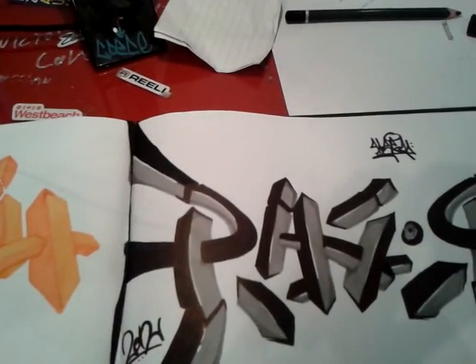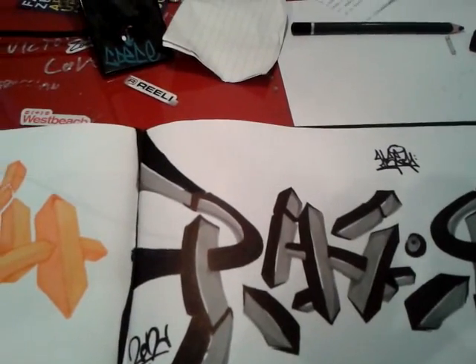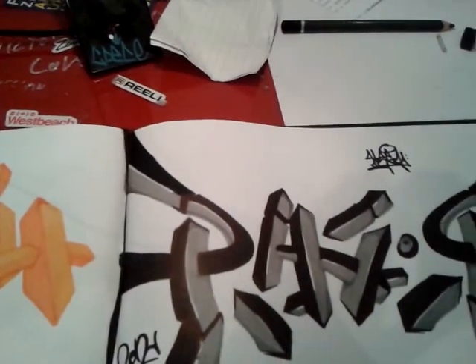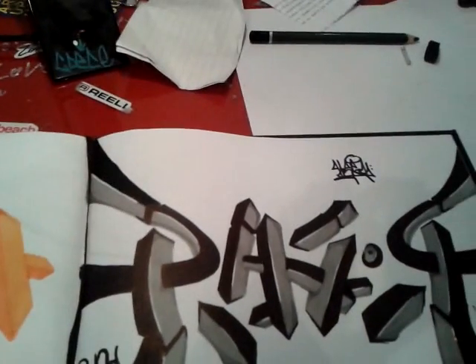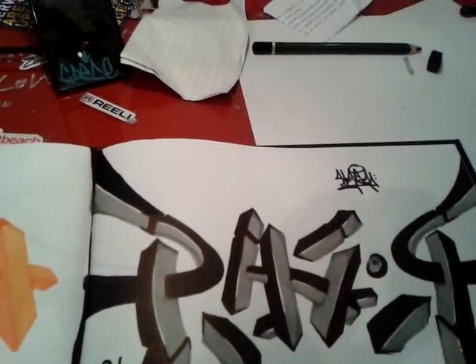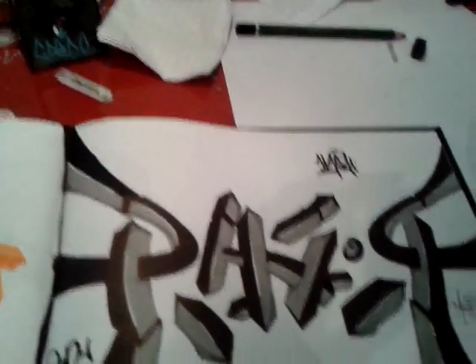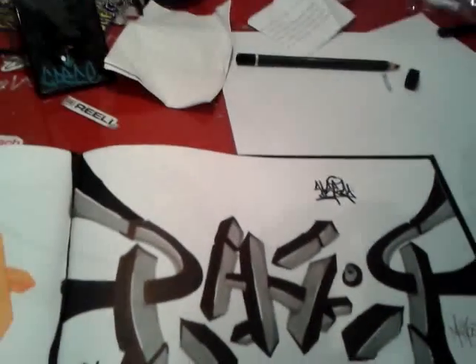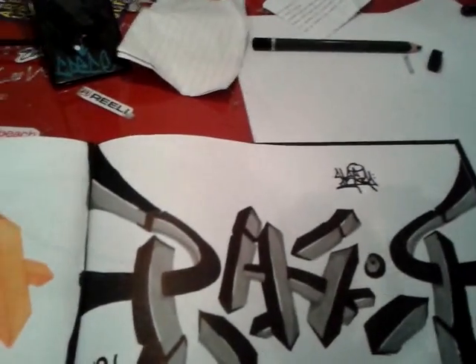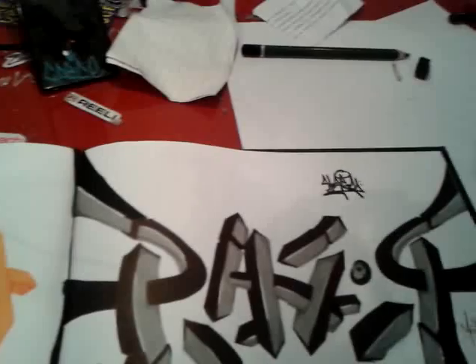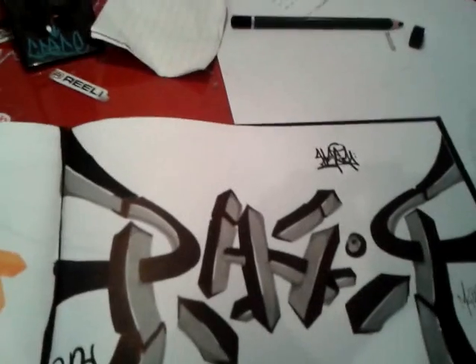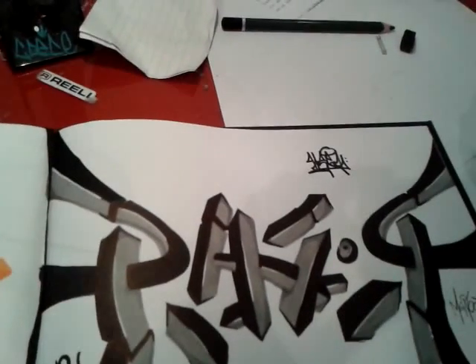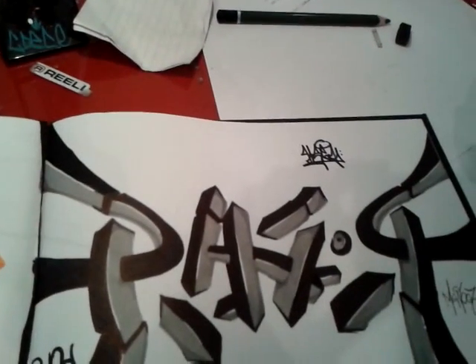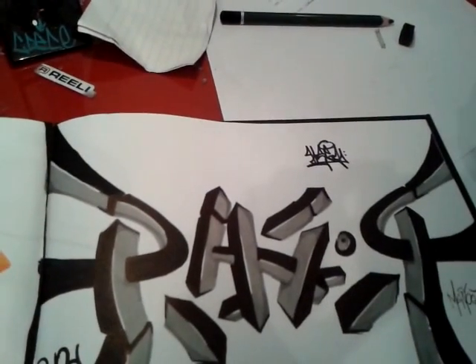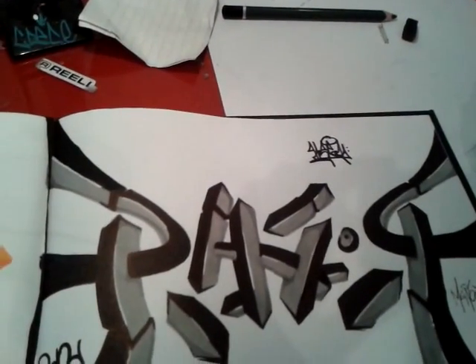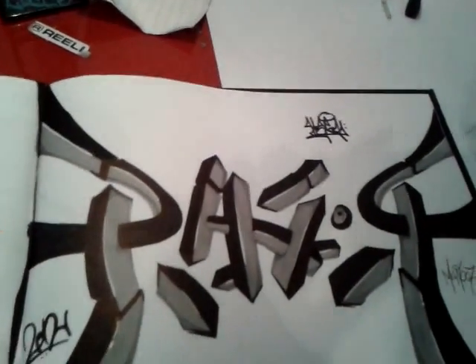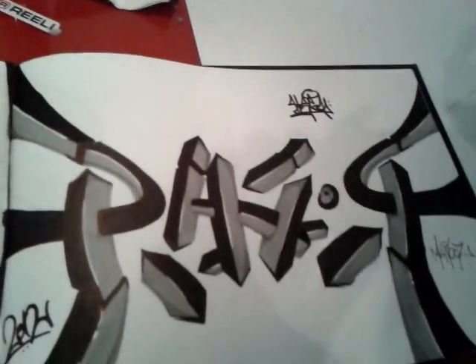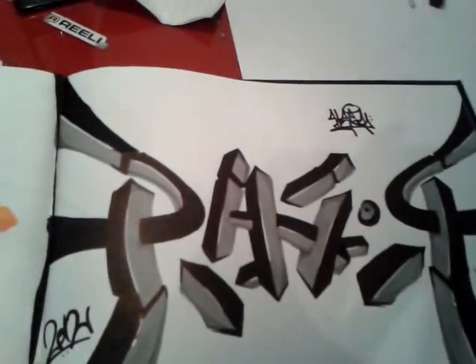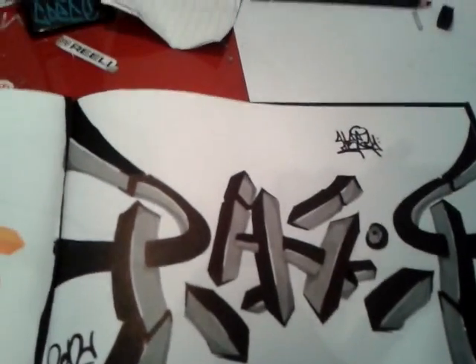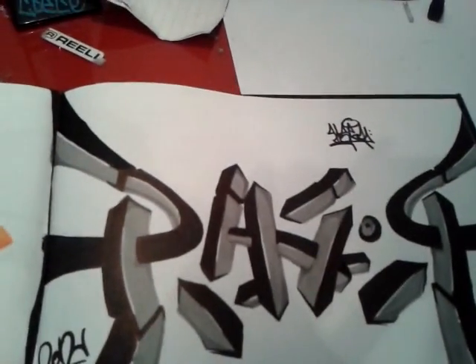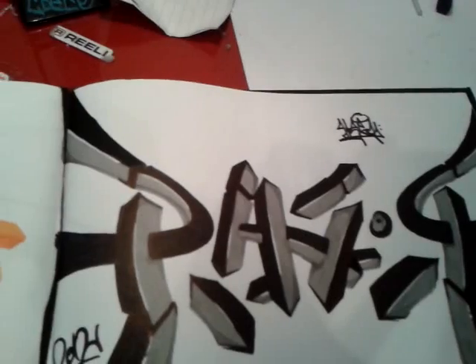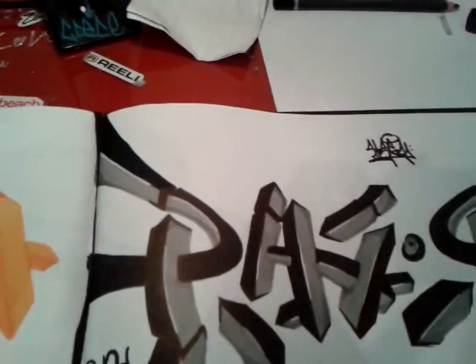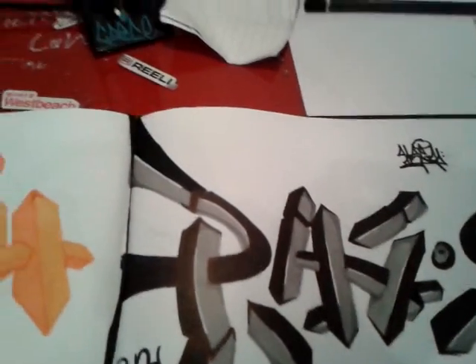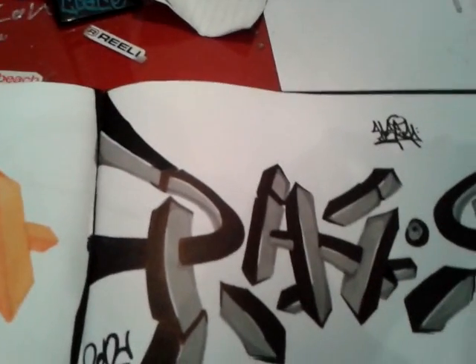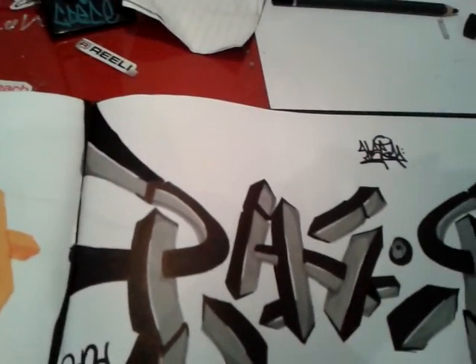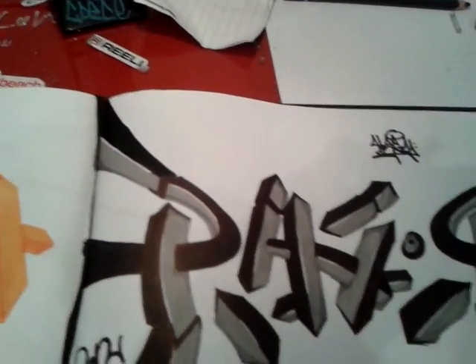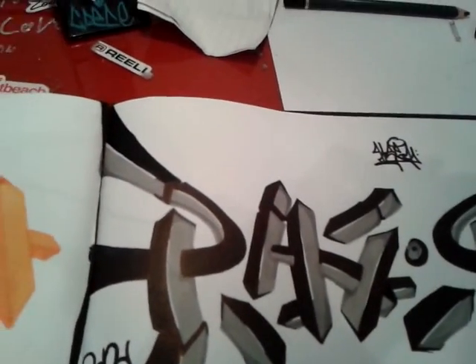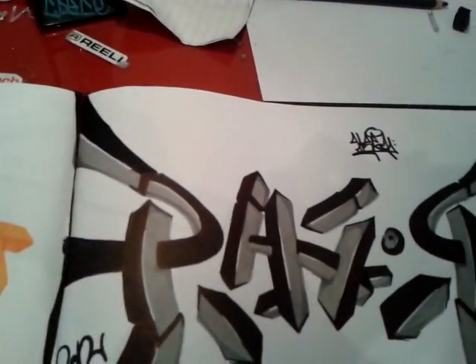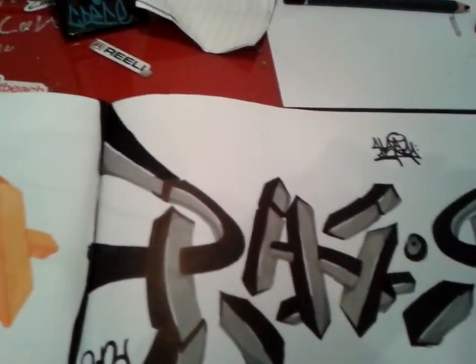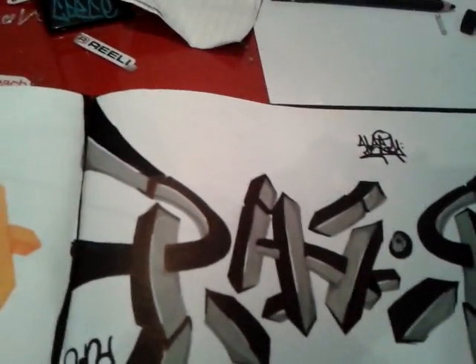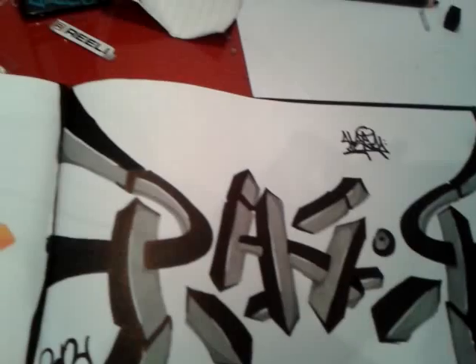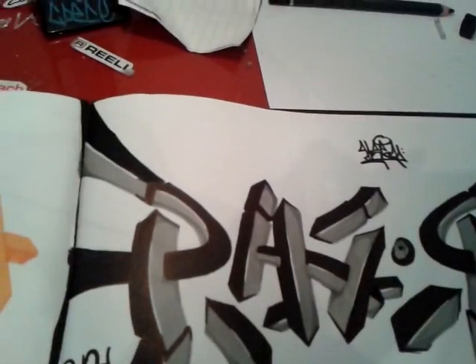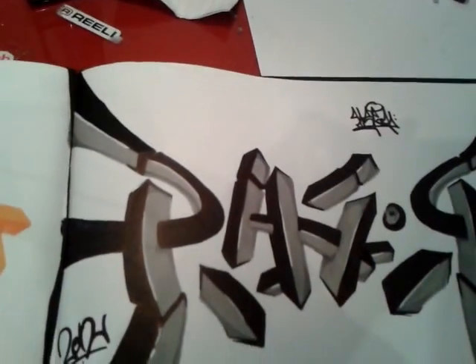Hey, what's good YouTube? This is Hesa, that's H-E-S-A, aka EngraftsM02, and this is my entry for the big battle, hosted by Mef007 and McFlyCon.